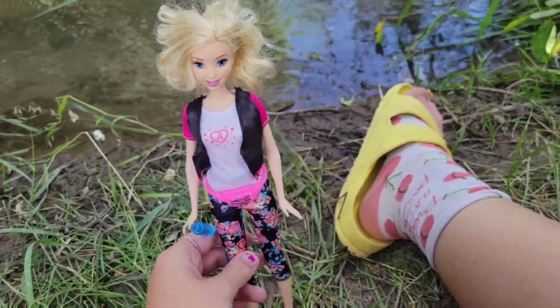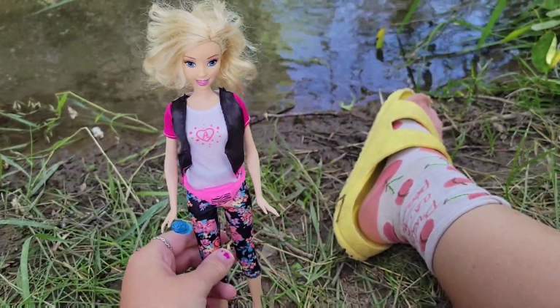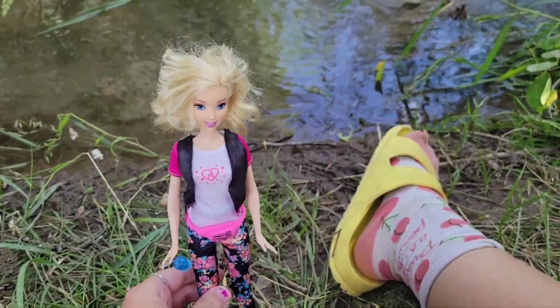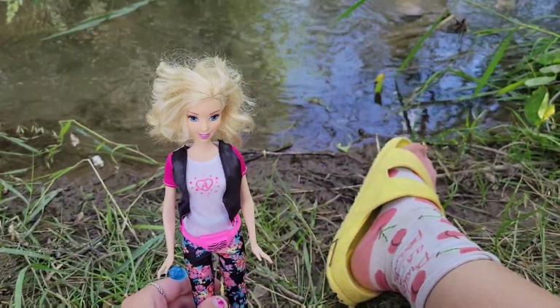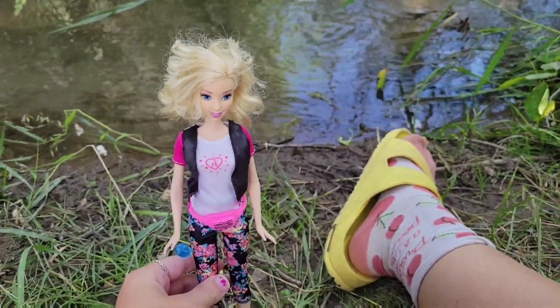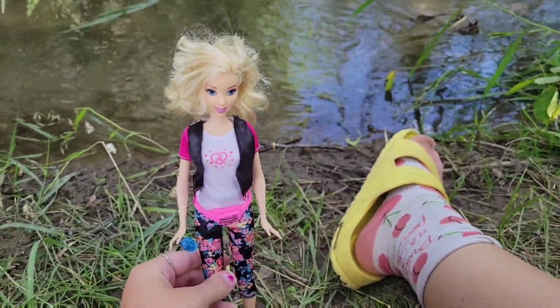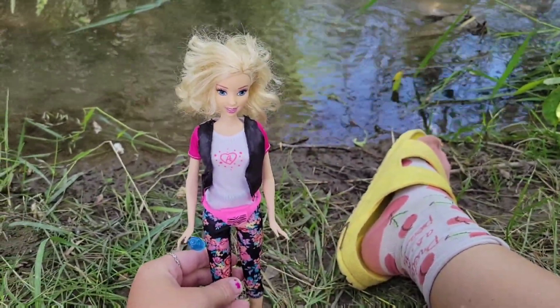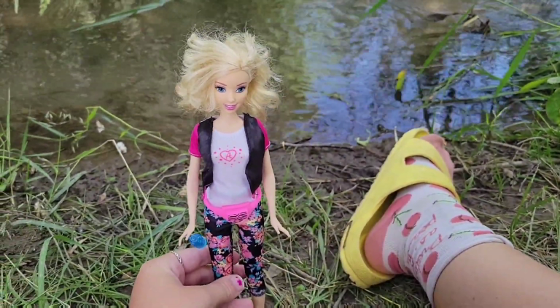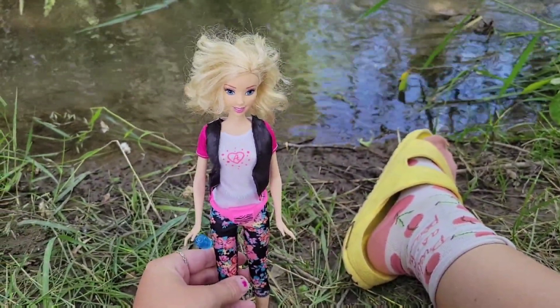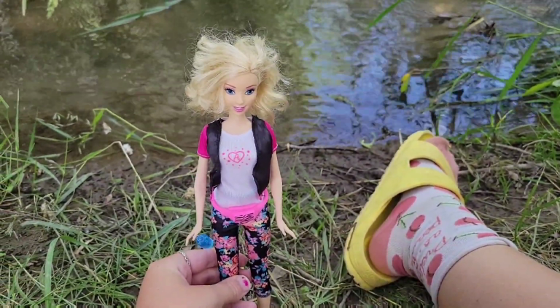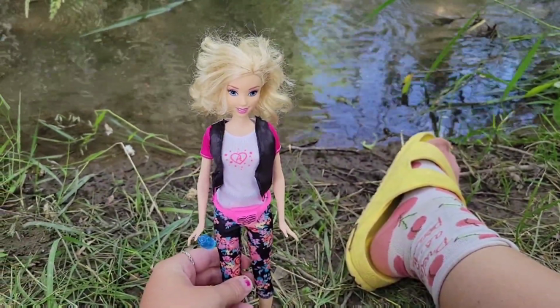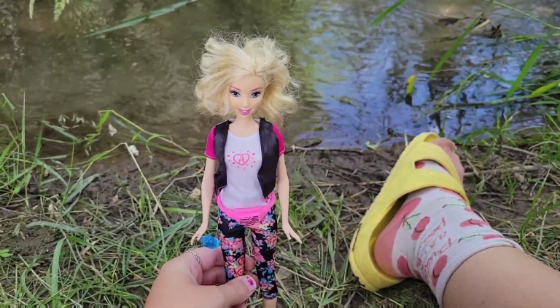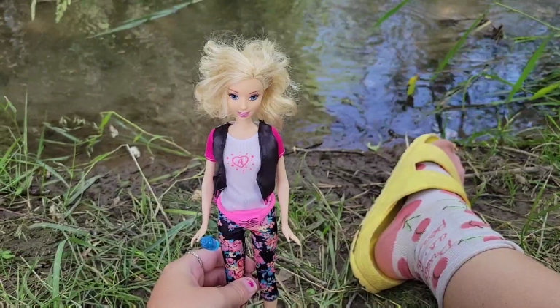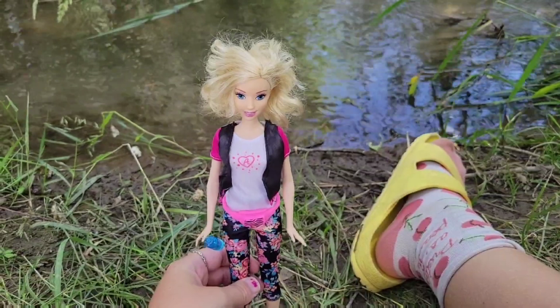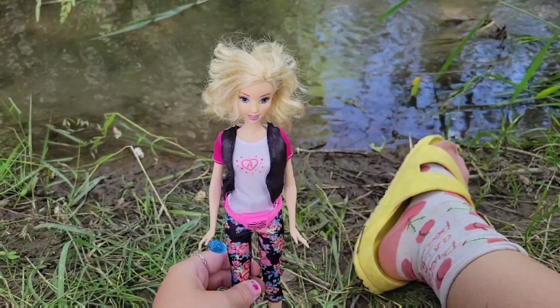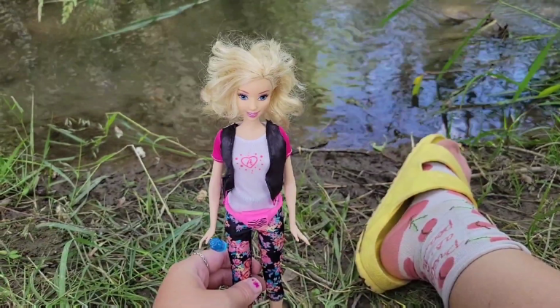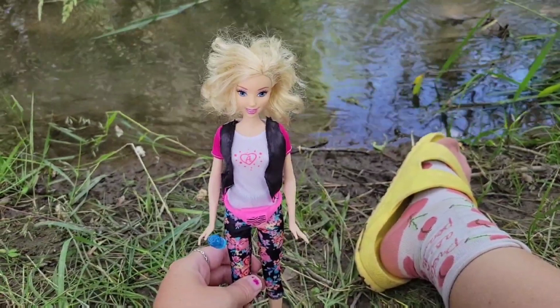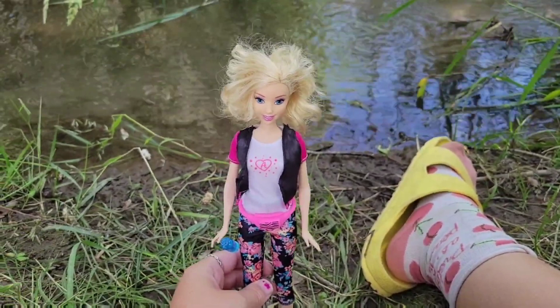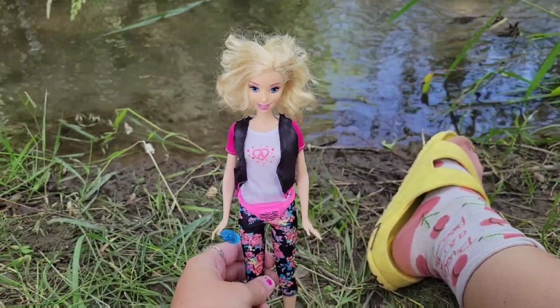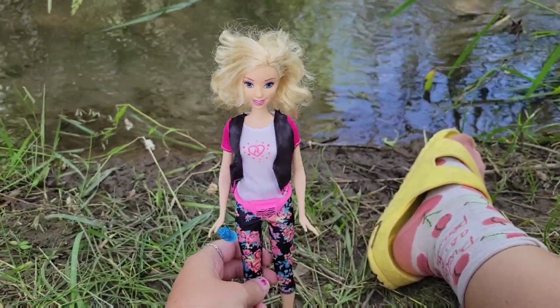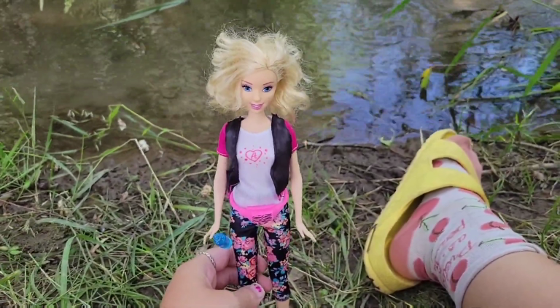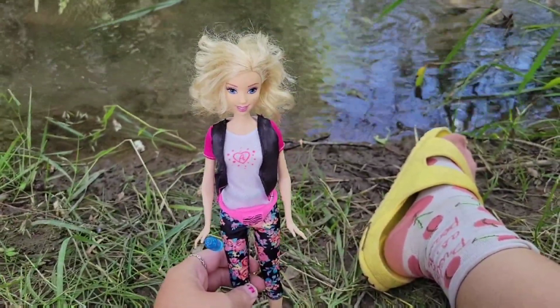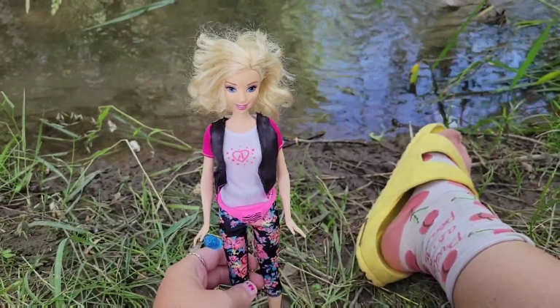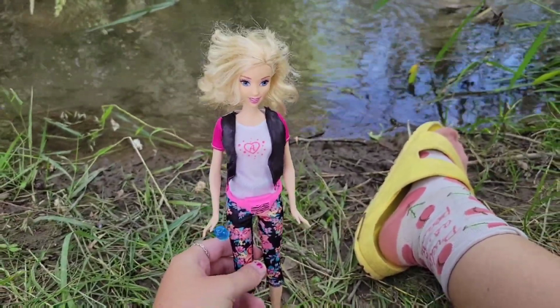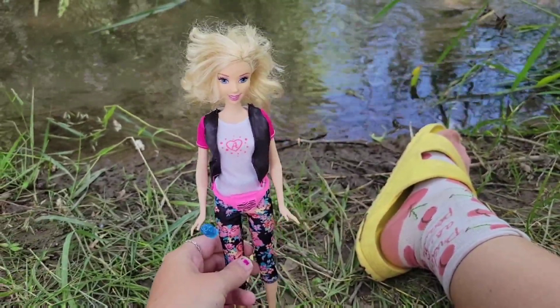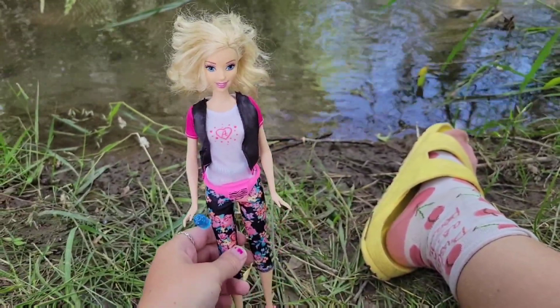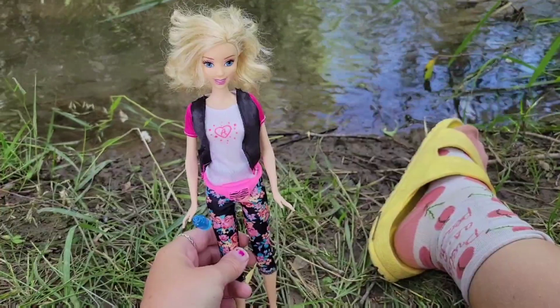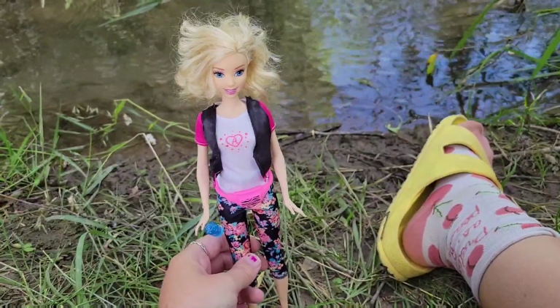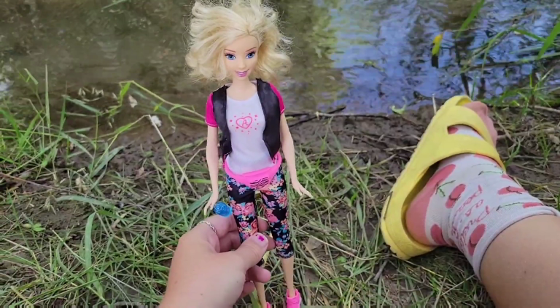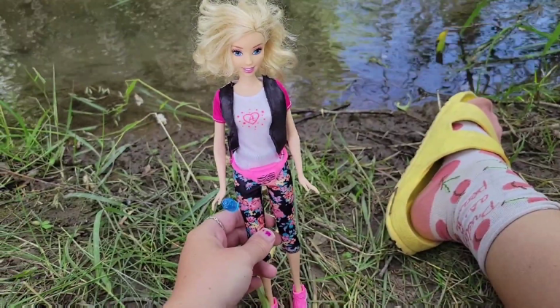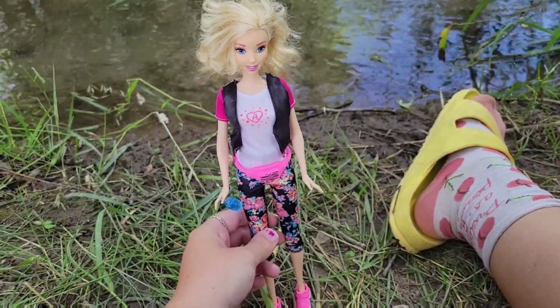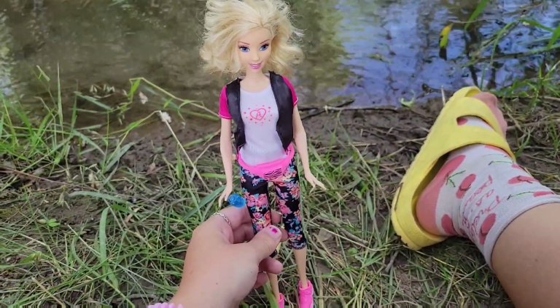Thank you guys so much for watching. Make sure to go check out Marna's video from Dolls Rescued and Dory's video. Comment down below if you have a Hi Barbie video today. And remember, you're never too old for dolls.